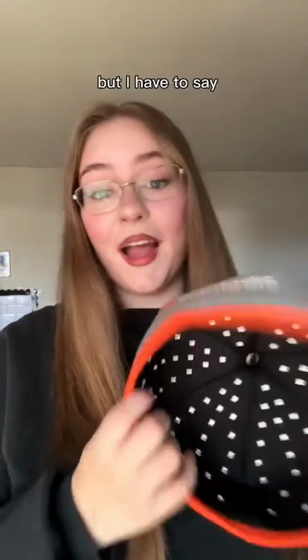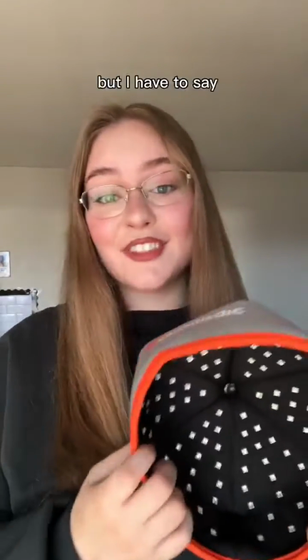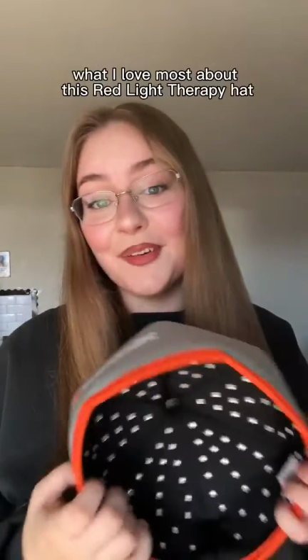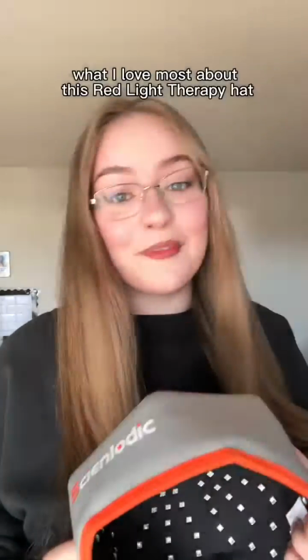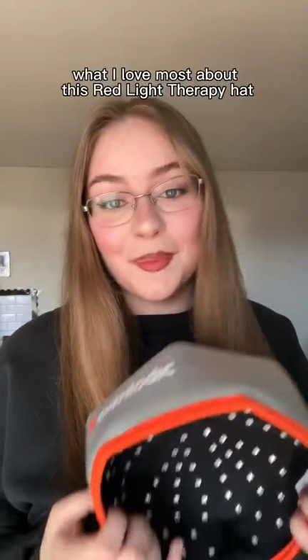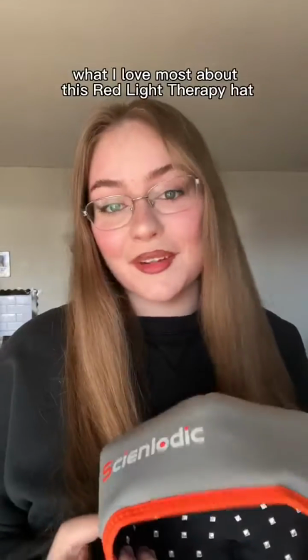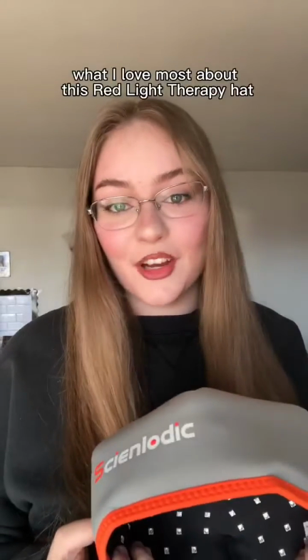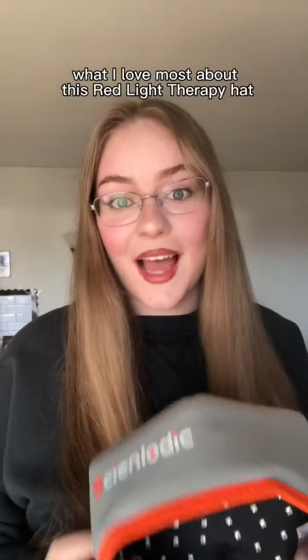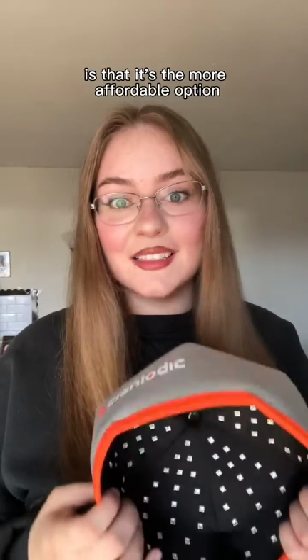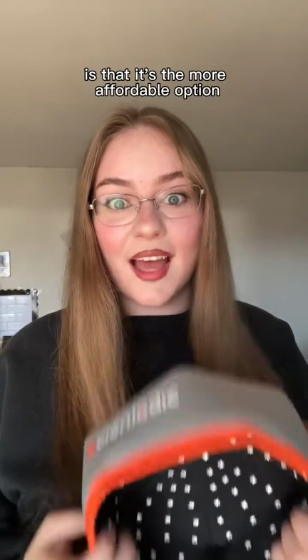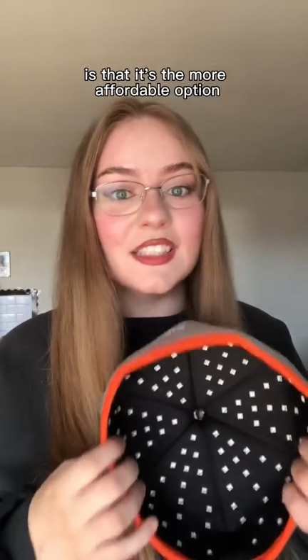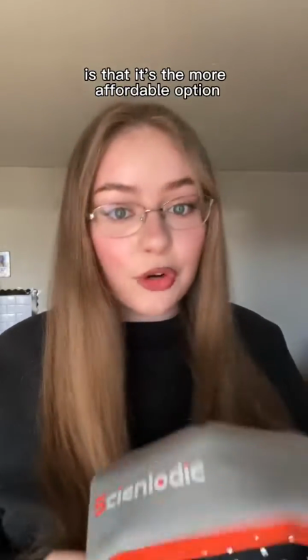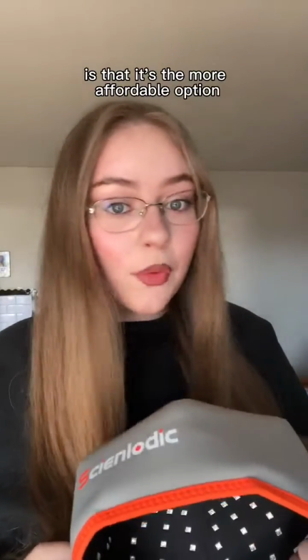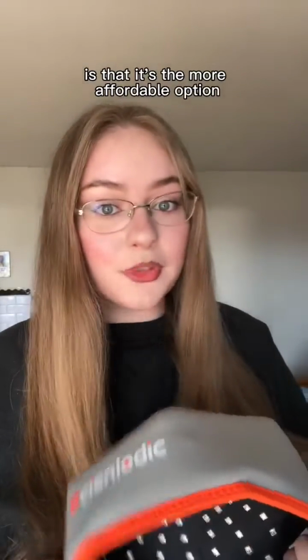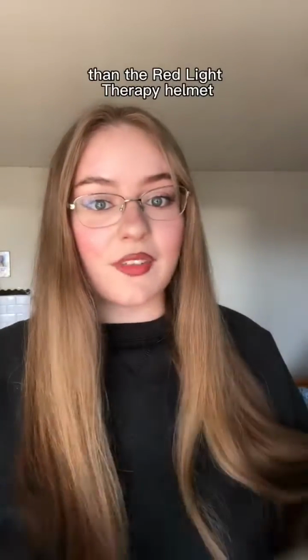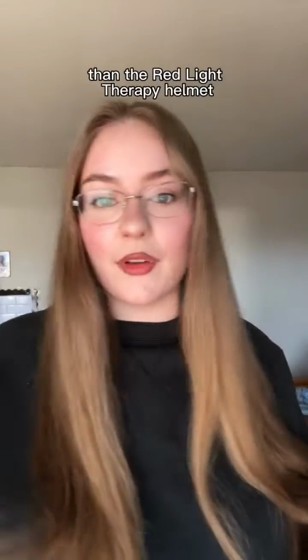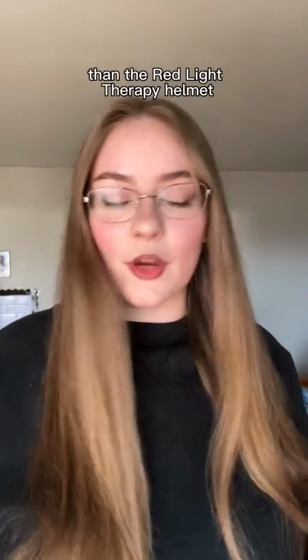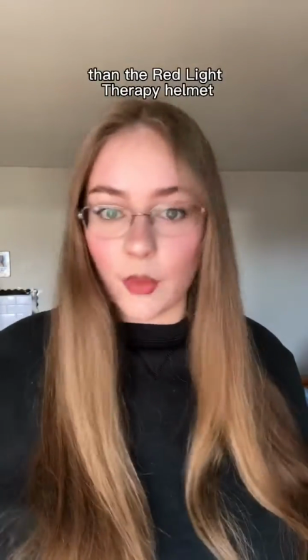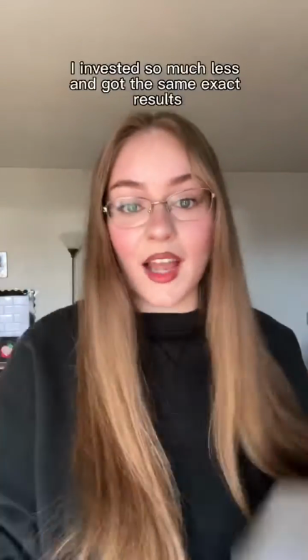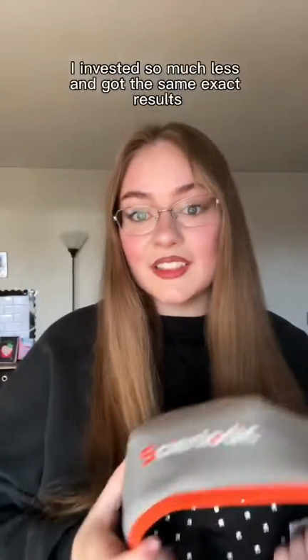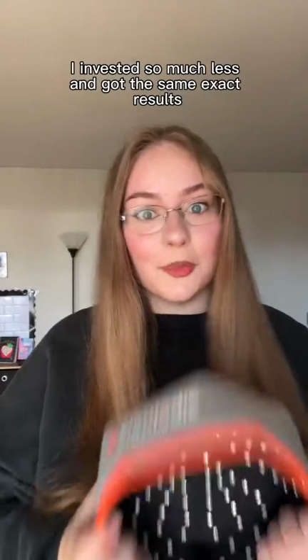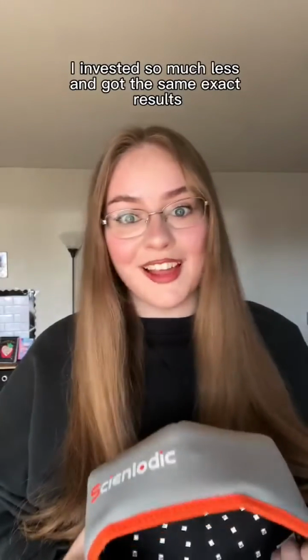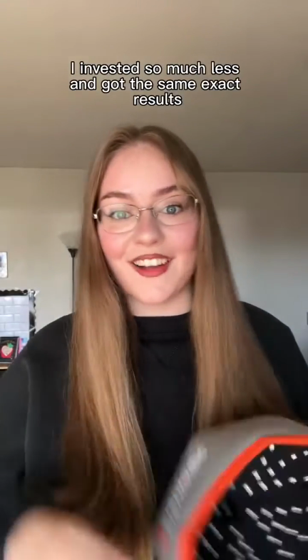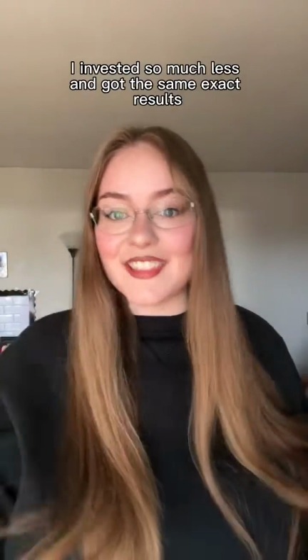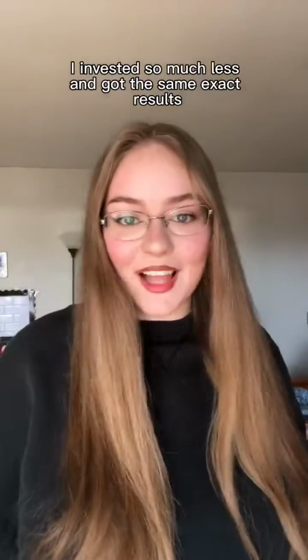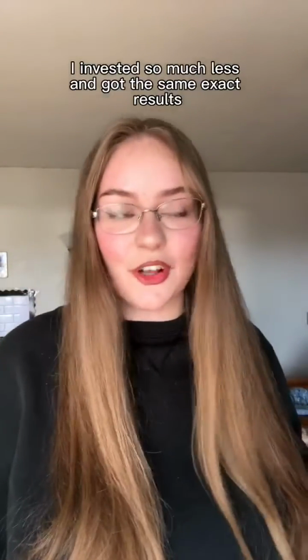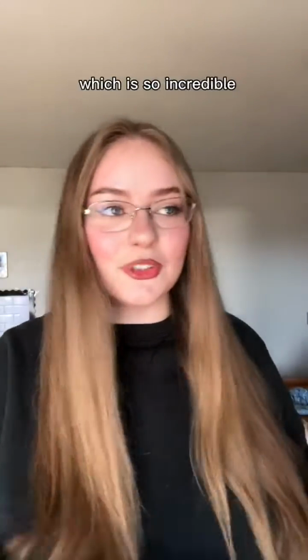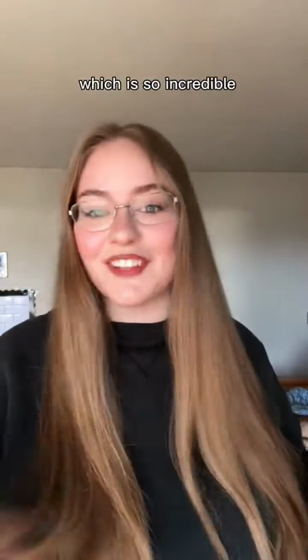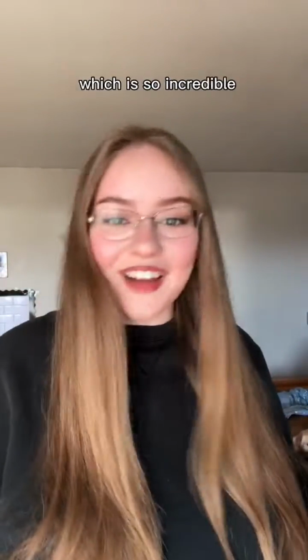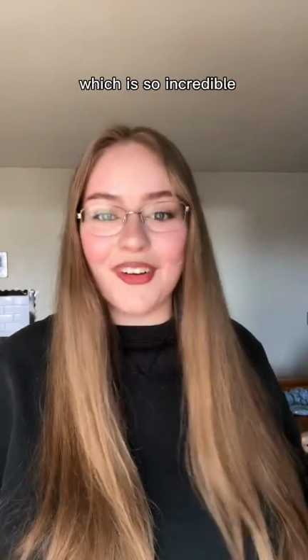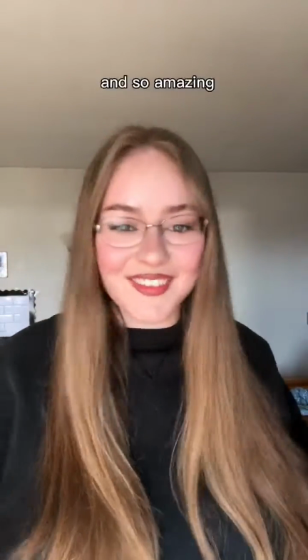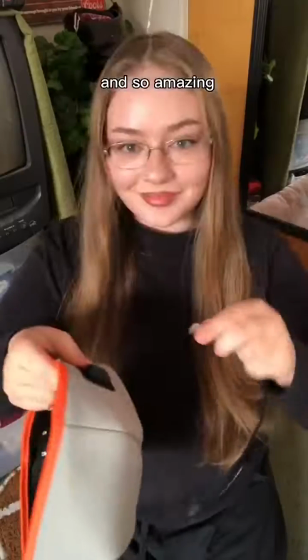What I love most about this red light therapy hat is that it's the more affordable option than the red light therapy helmet. I invested so much less and got the same exact result, which is so incredible and amazing.